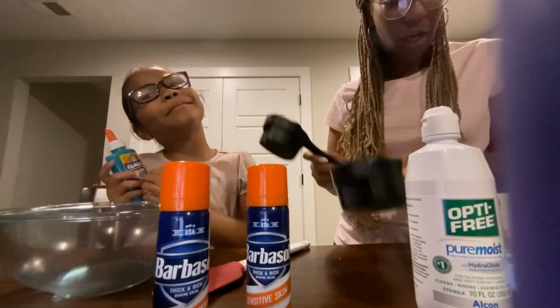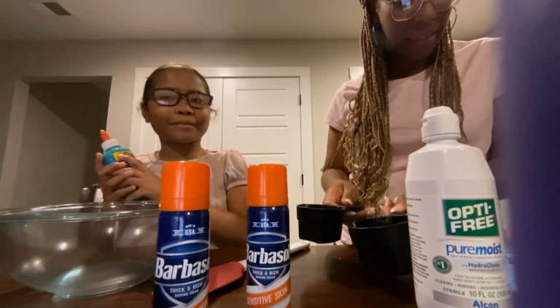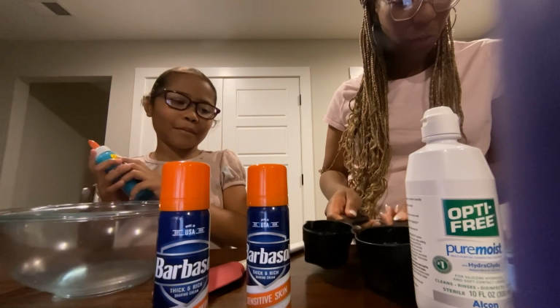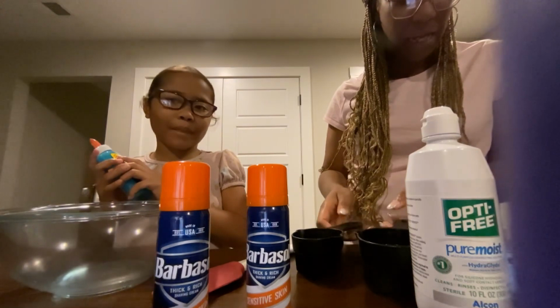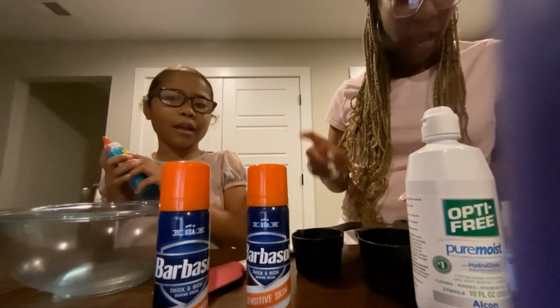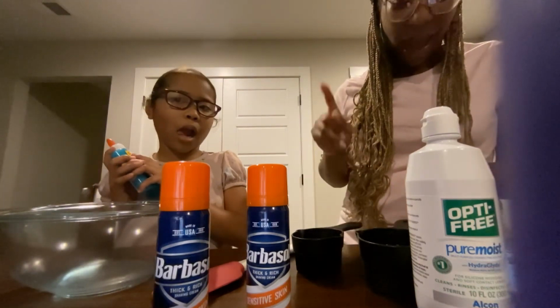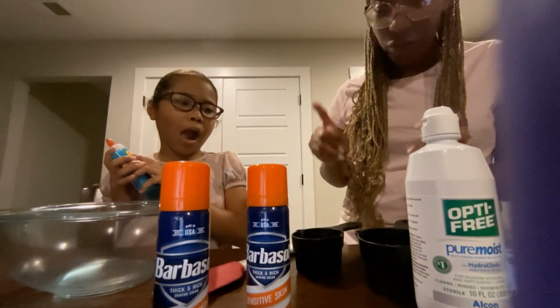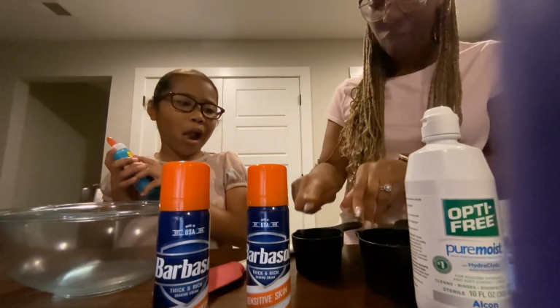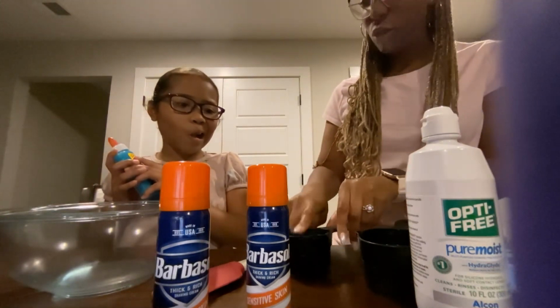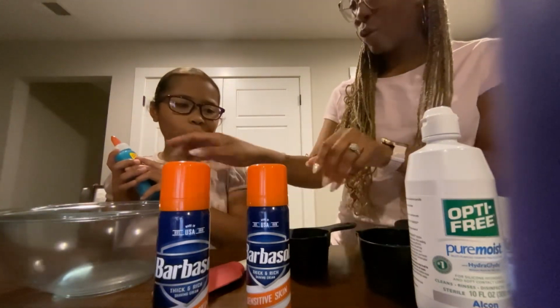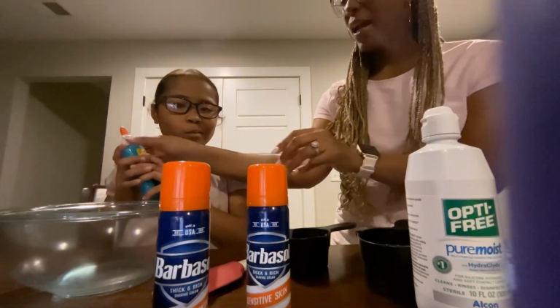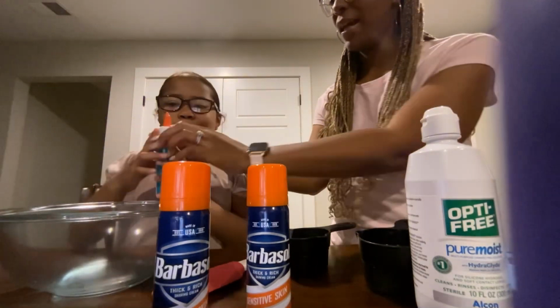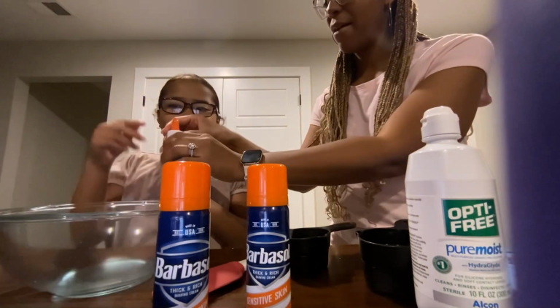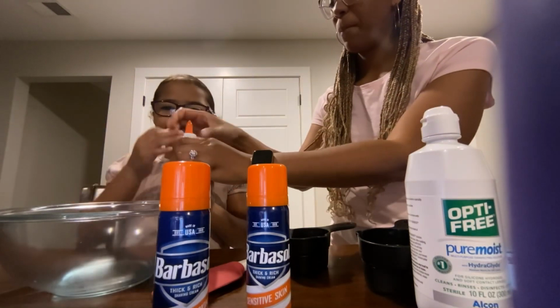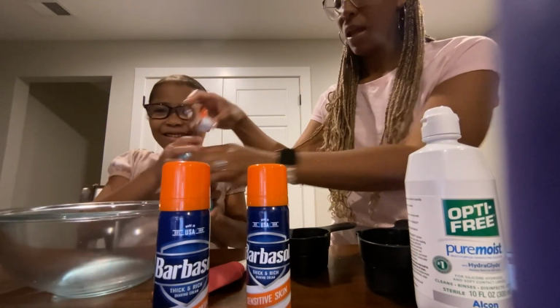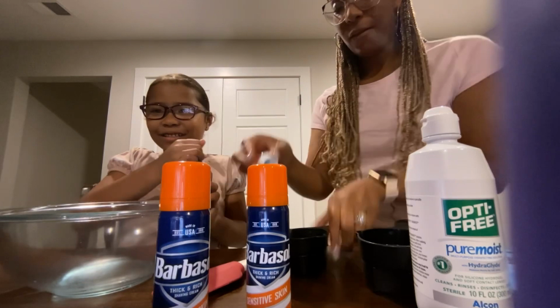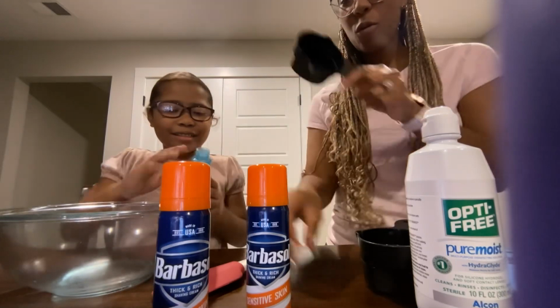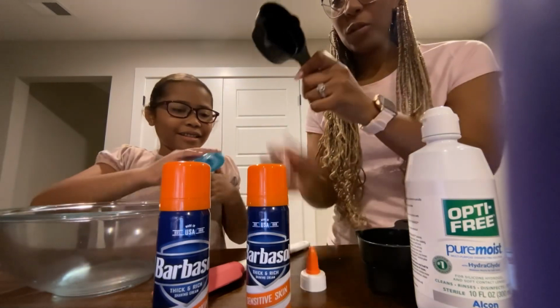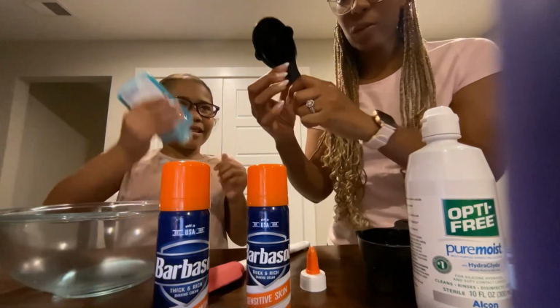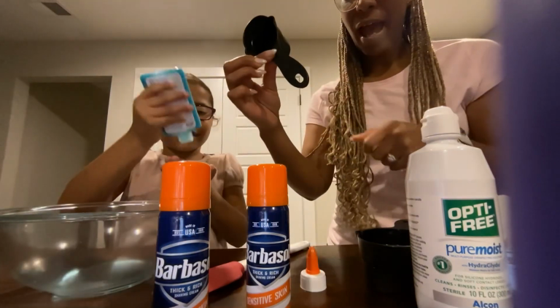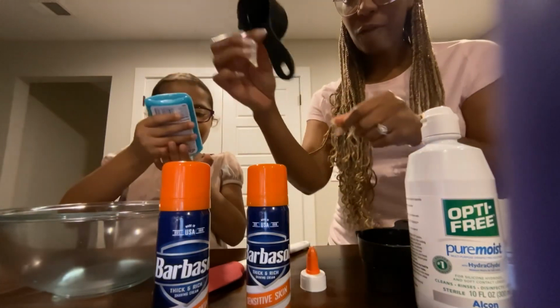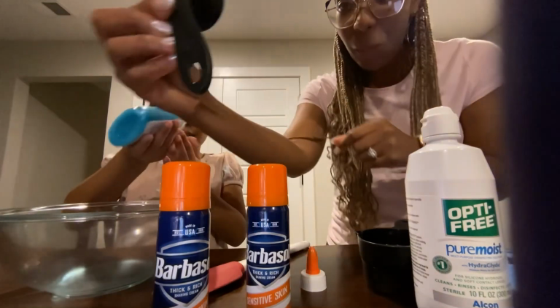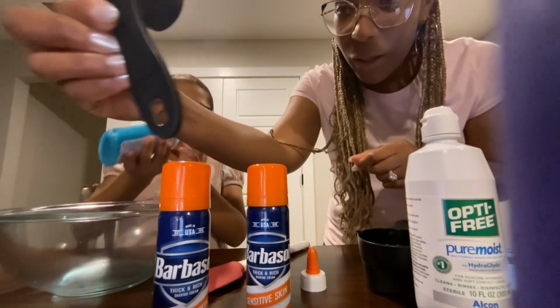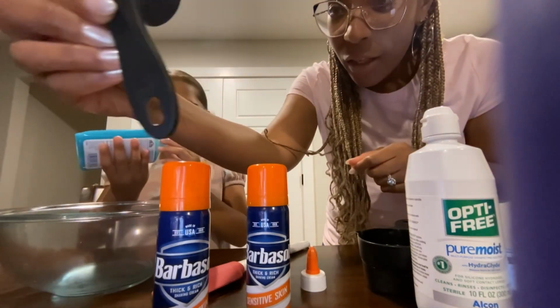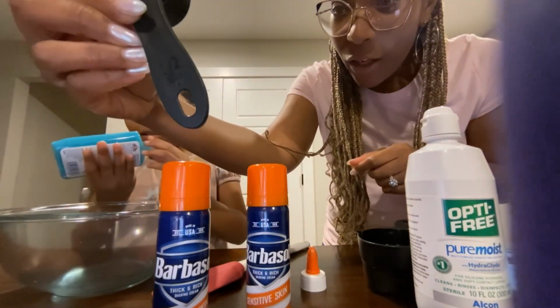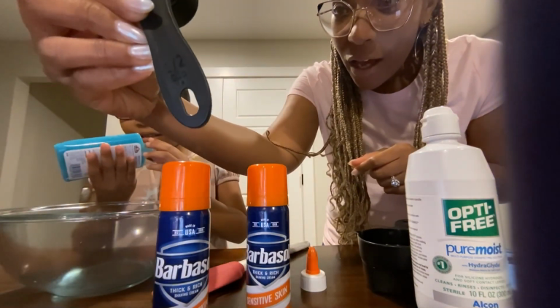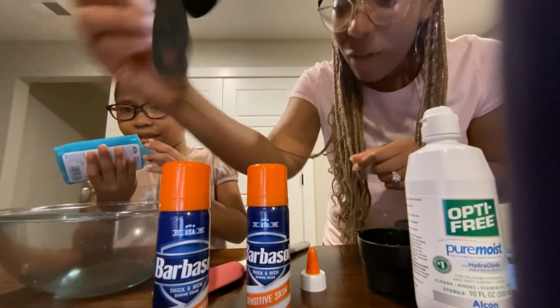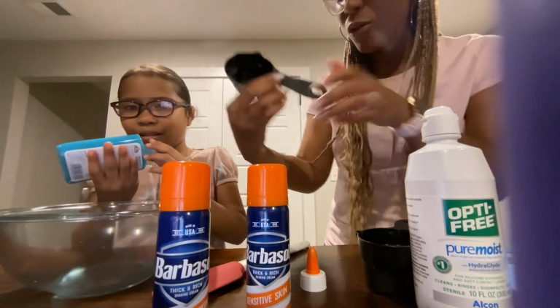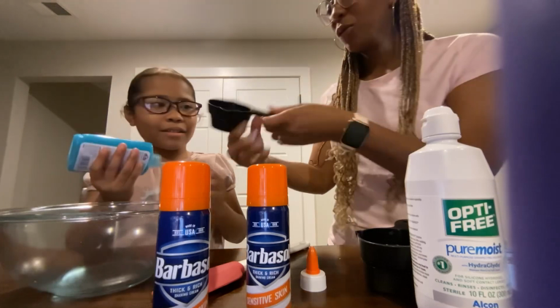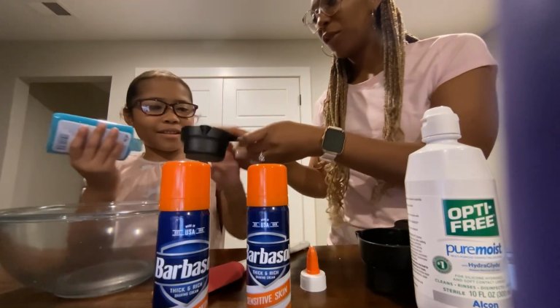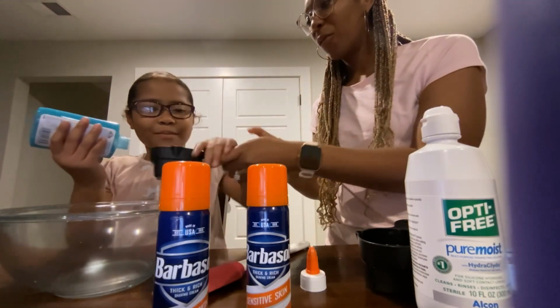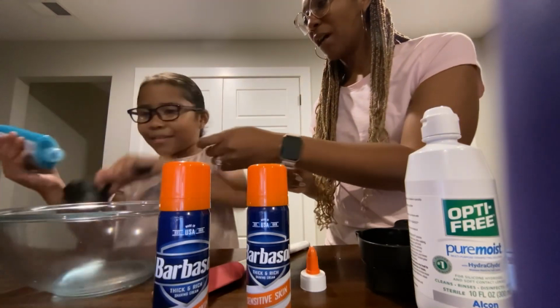We have our measuring cups and it says we're gonna need a half a cup of Elmer's glue. So go ahead and fill this all the way to the top.